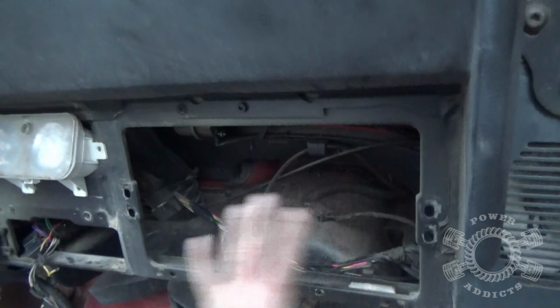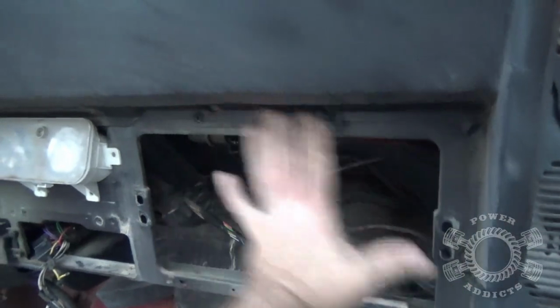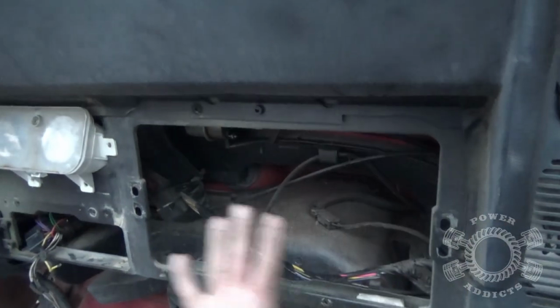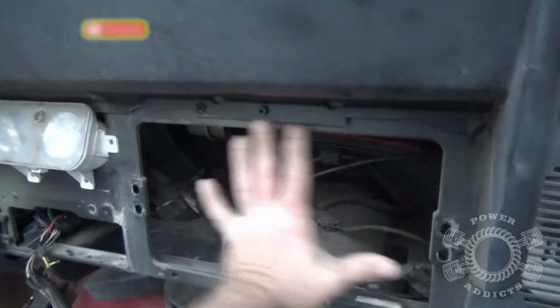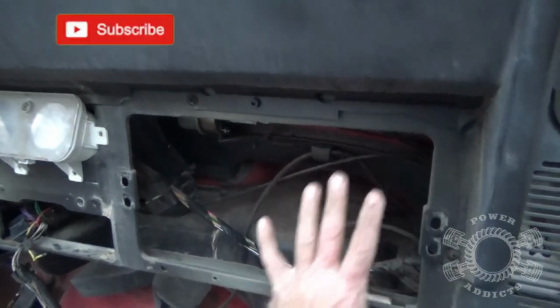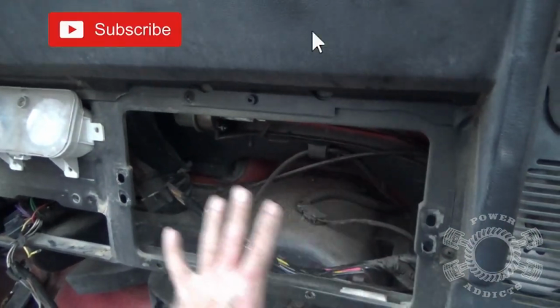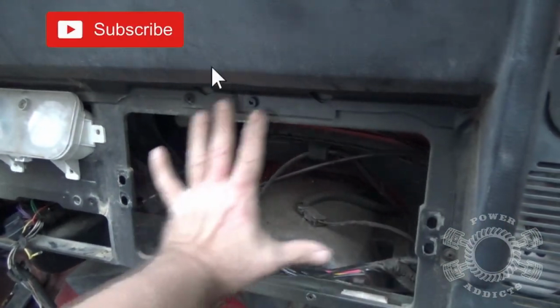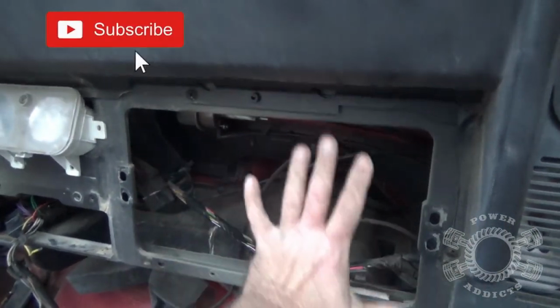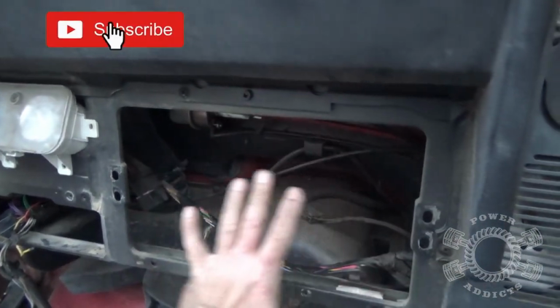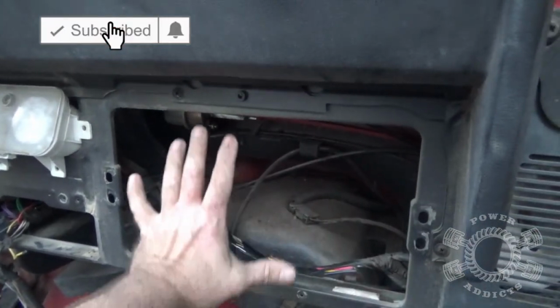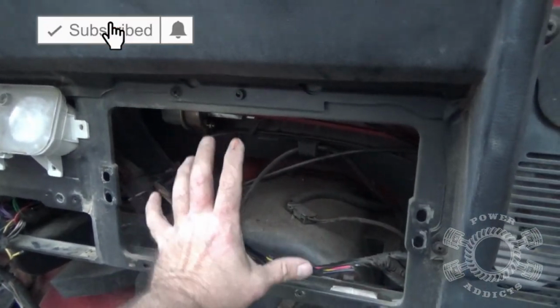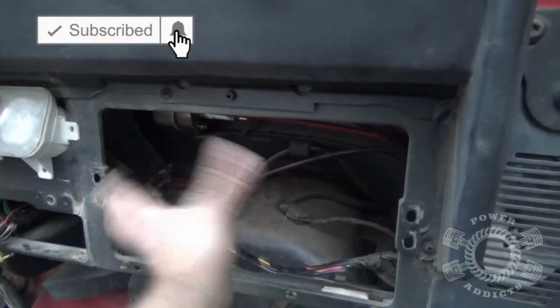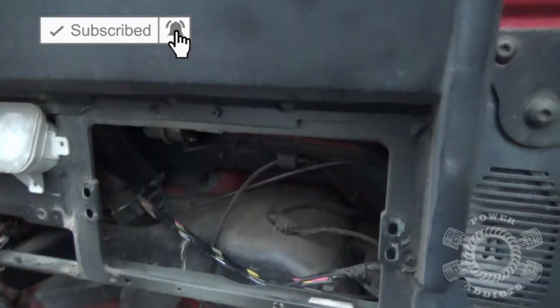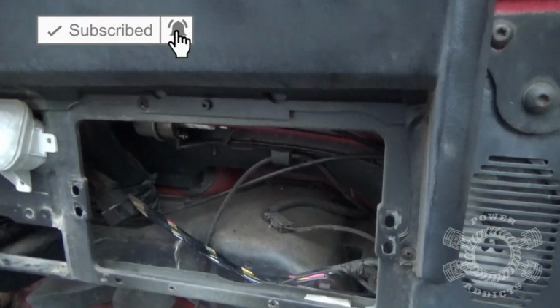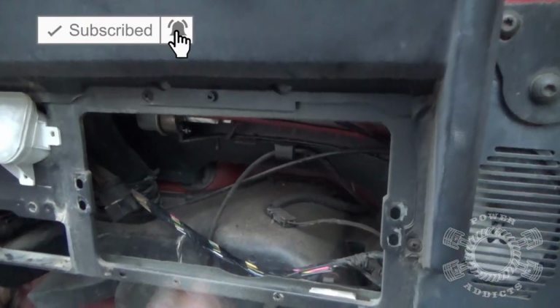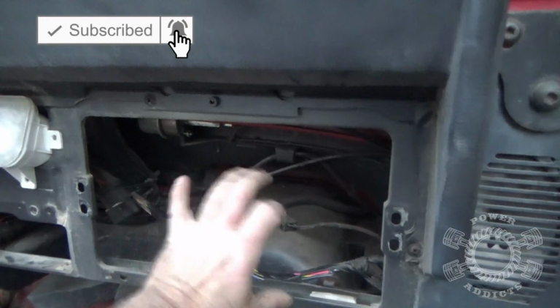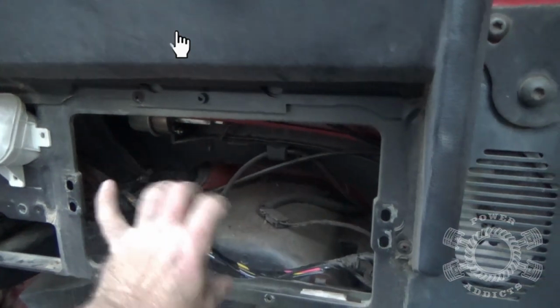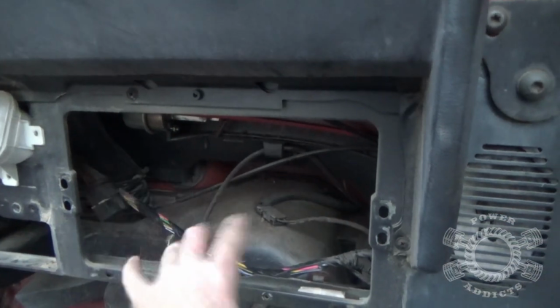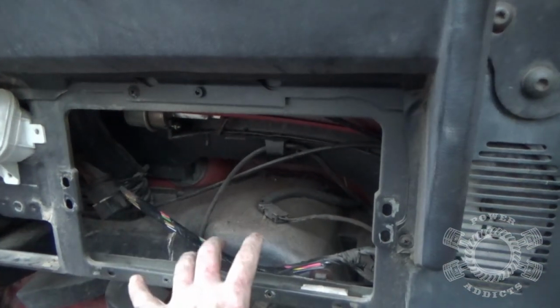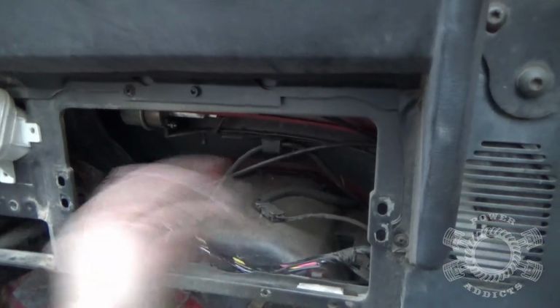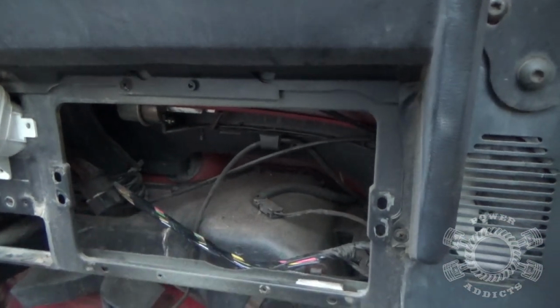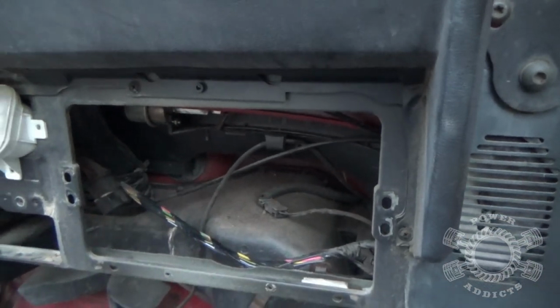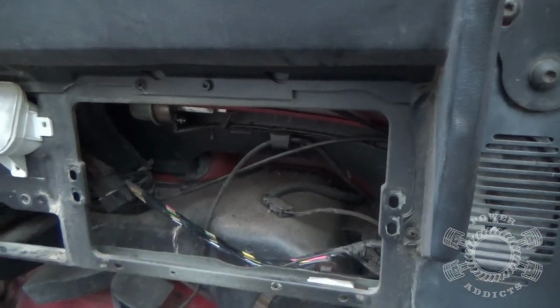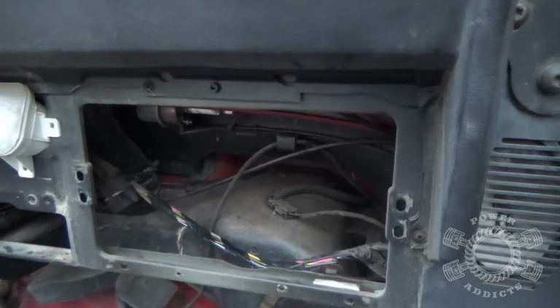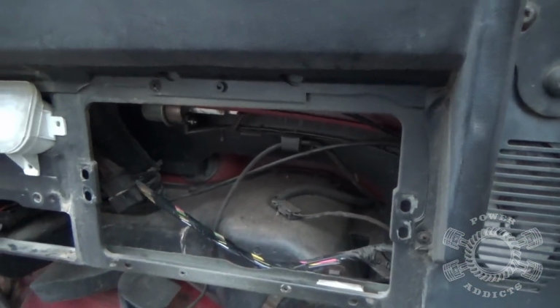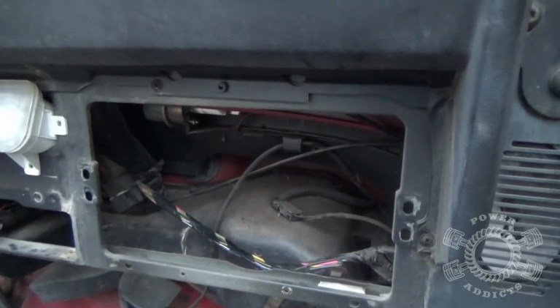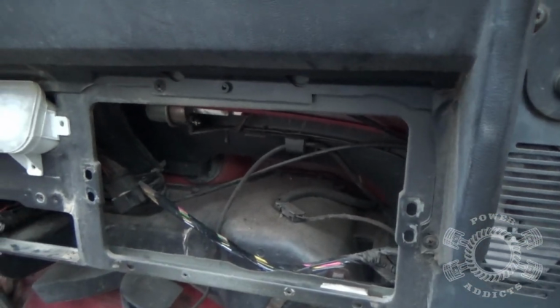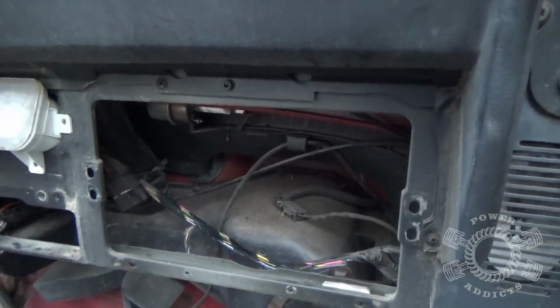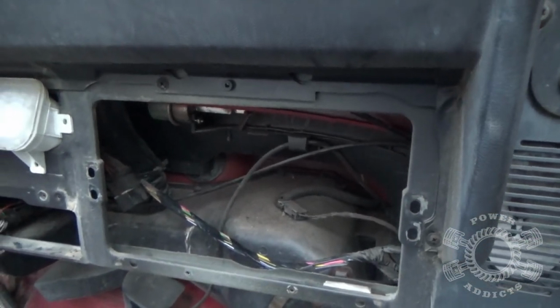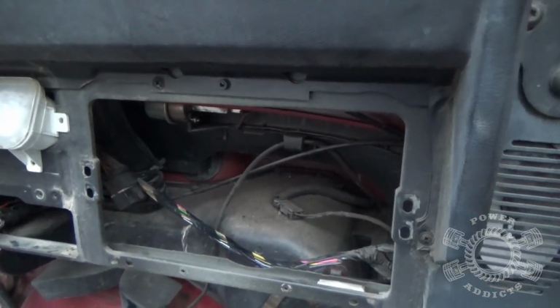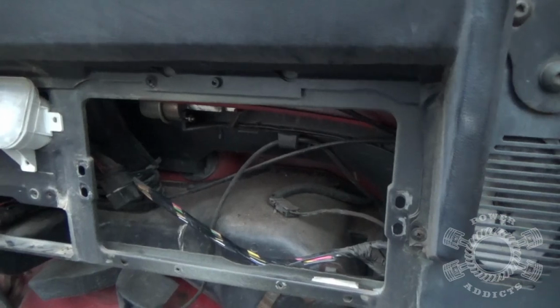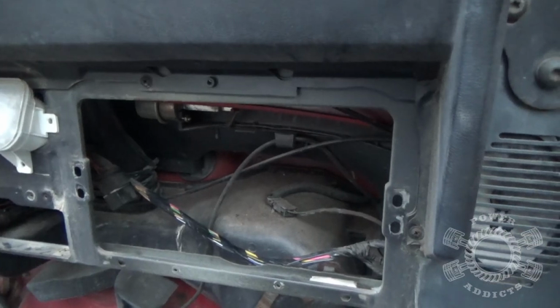Man, that big open space right there makes me want to put some kind of LCD touchscreen there. Nah, I wouldn't do all that - but I am kind of a computer nerd, it wouldn't be hard to do.